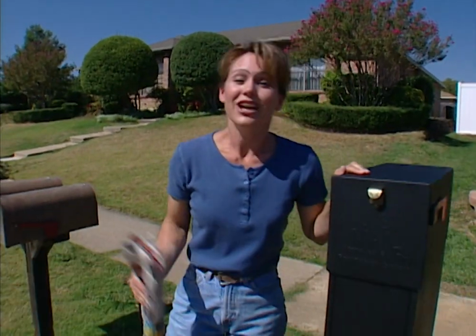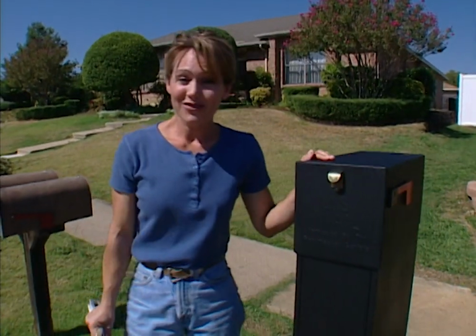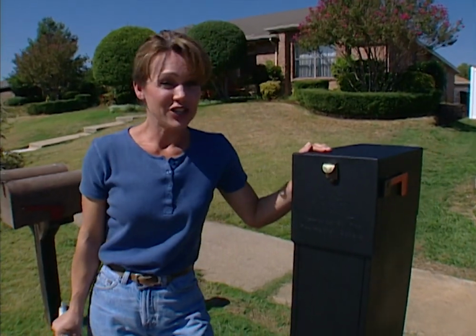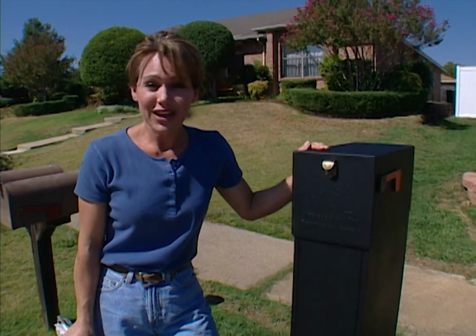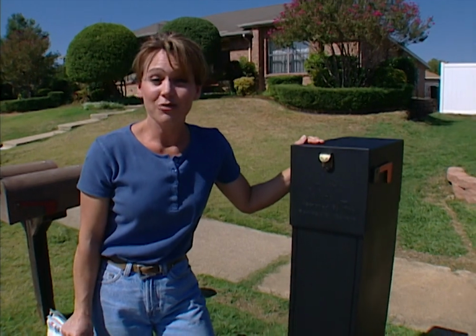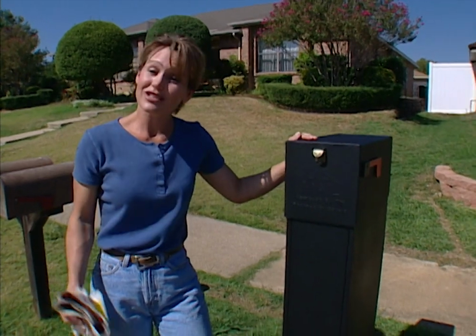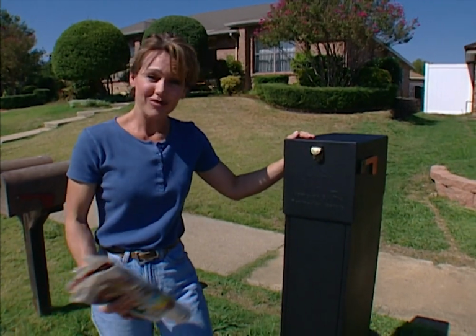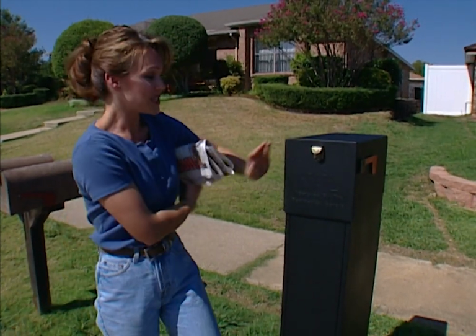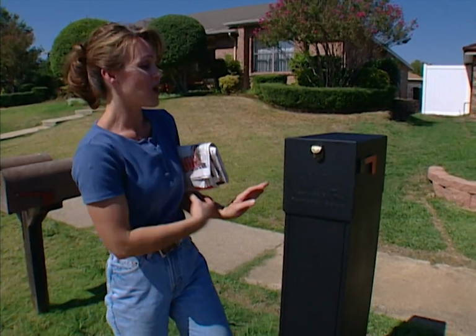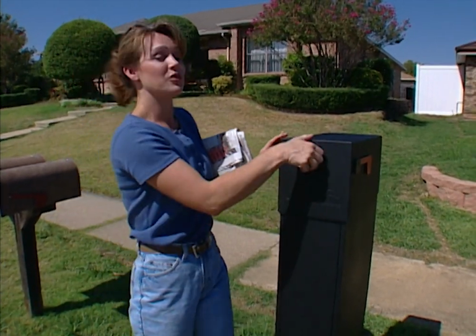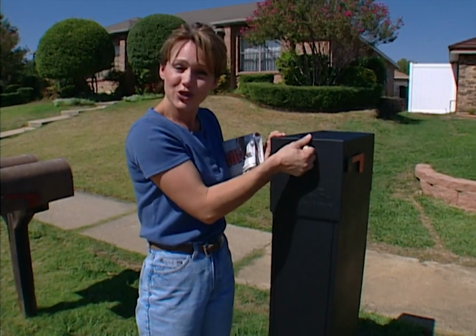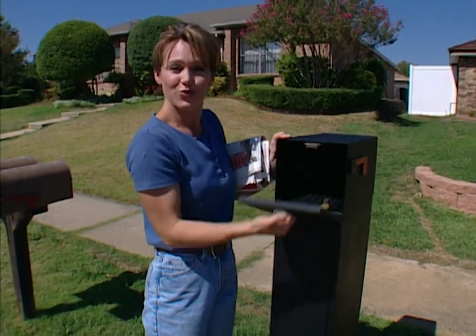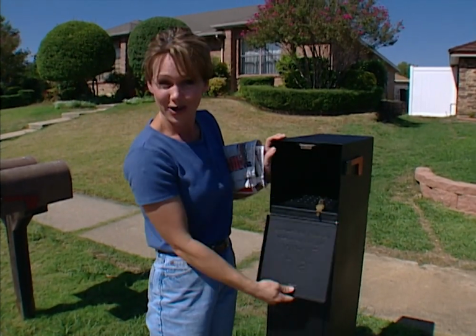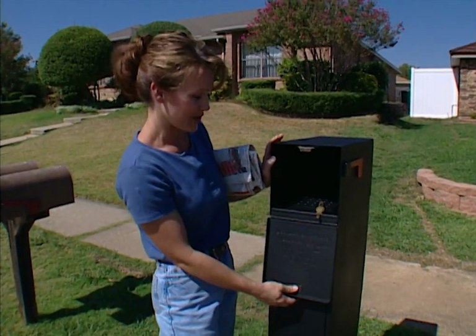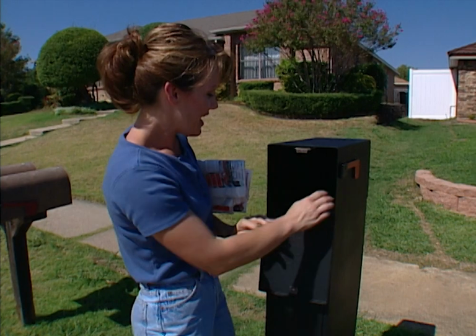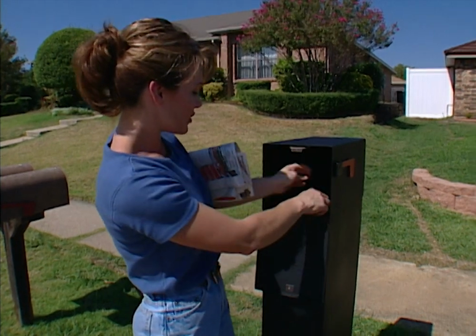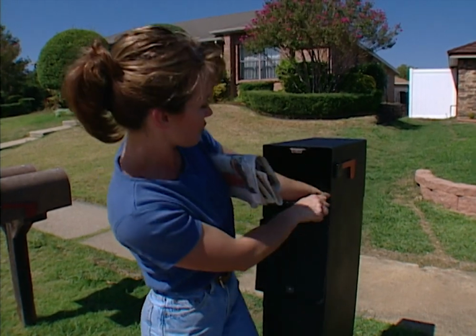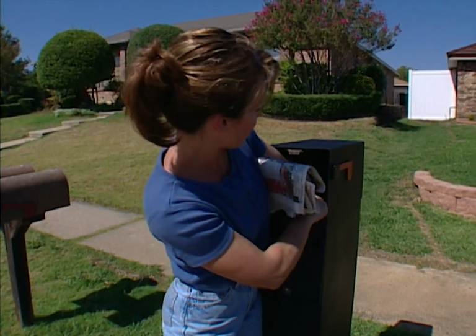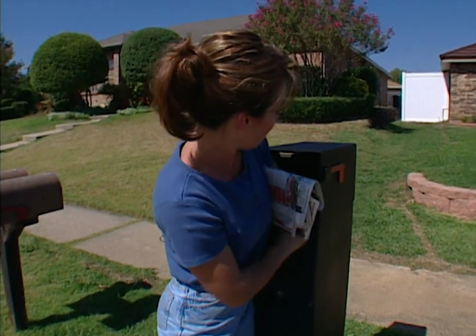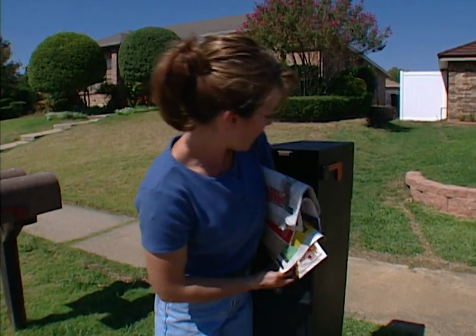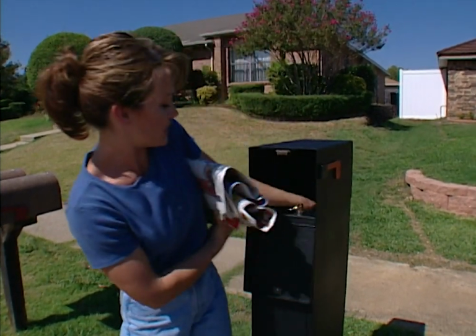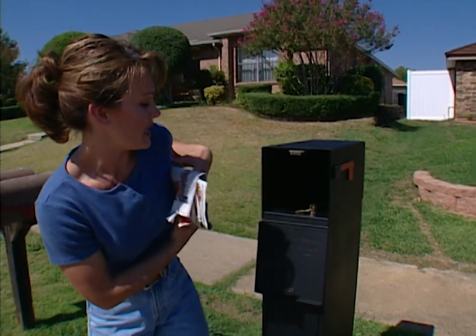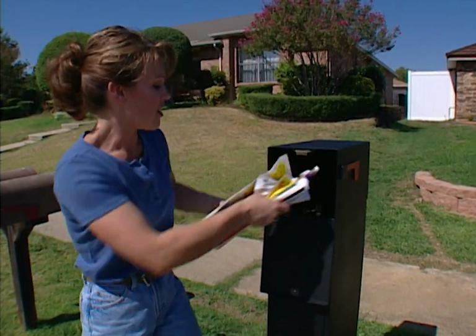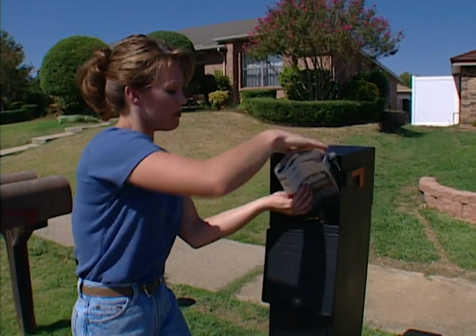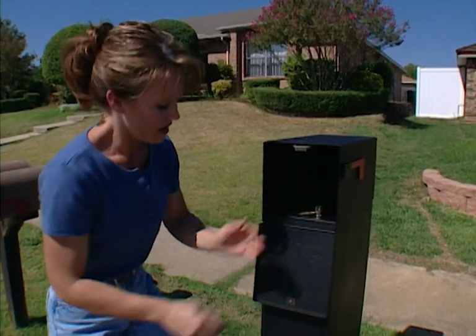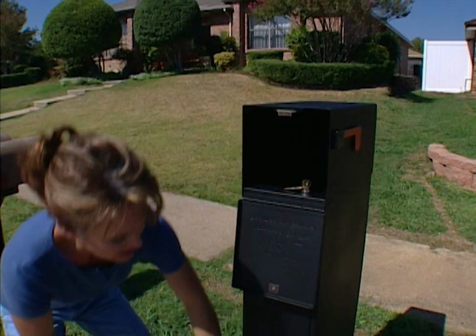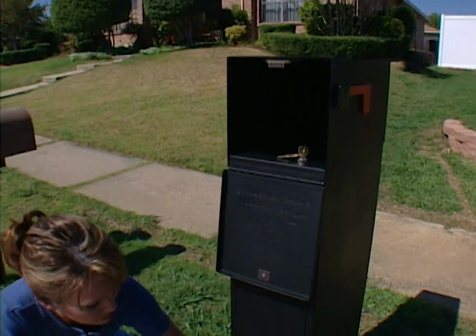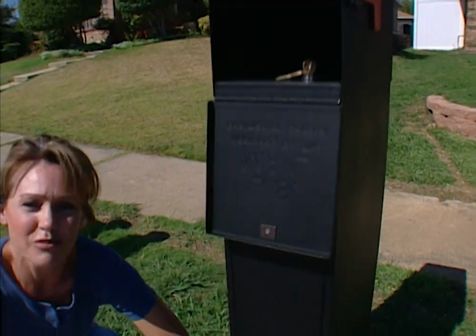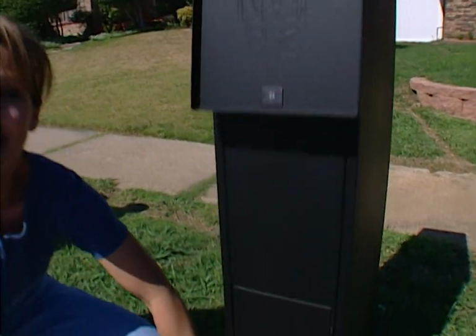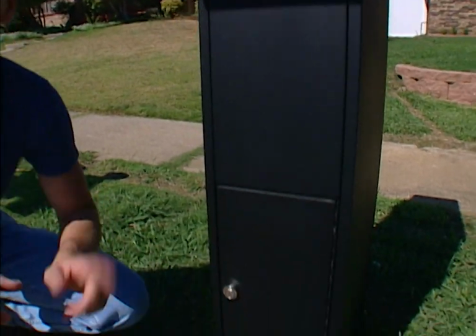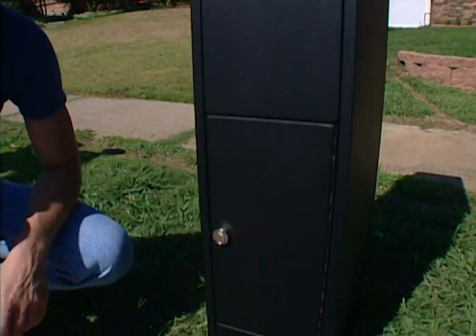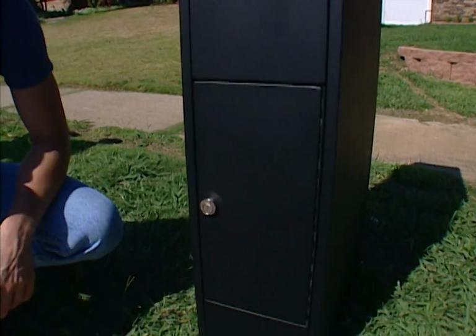If you go on vacation, you don't have to have your mail service stopped. This one will hold up to about two weeks worth of mail for you. It has a trap door inside, and once it's released, all of the mail falls down to the bottom compartment and is protected while you're gone.